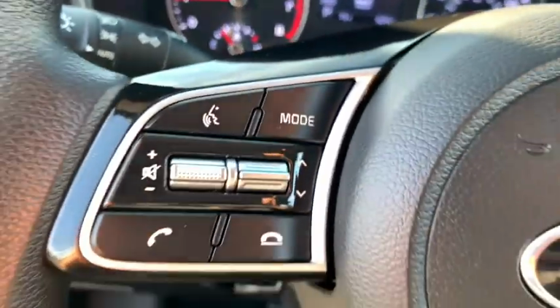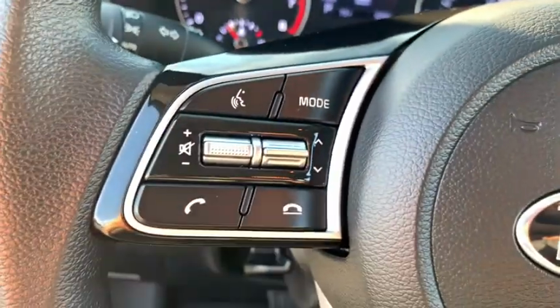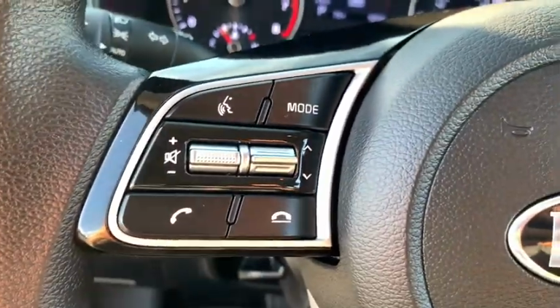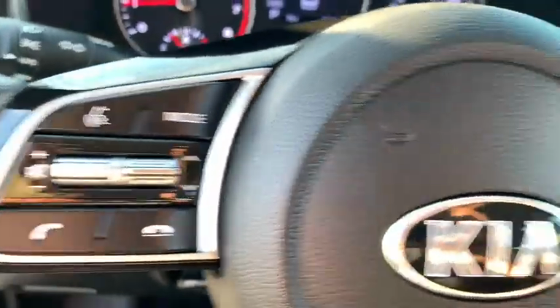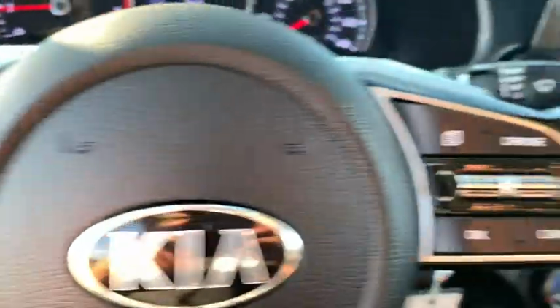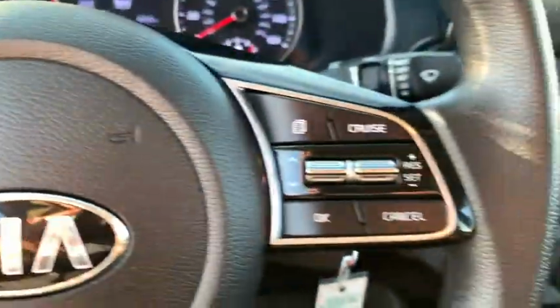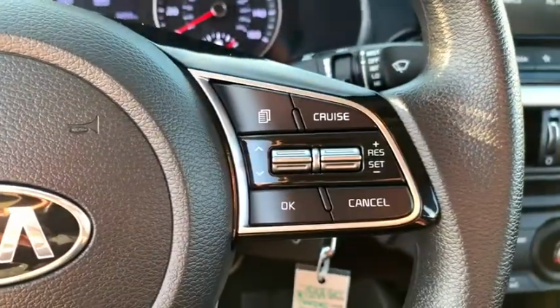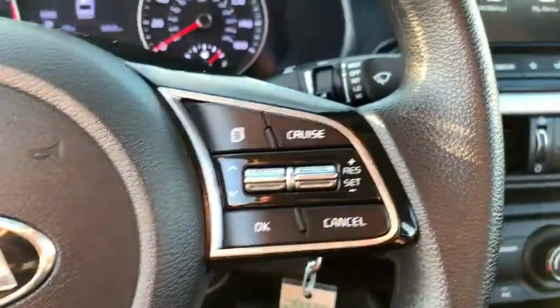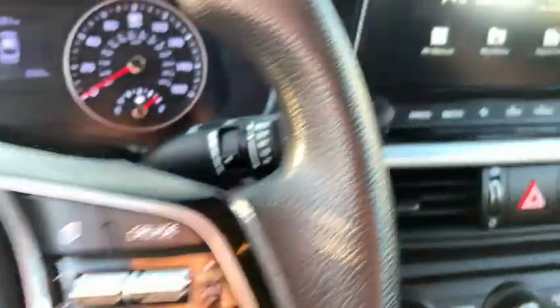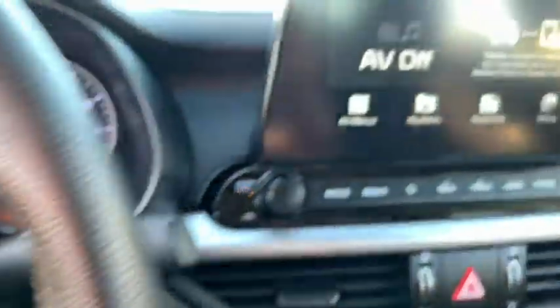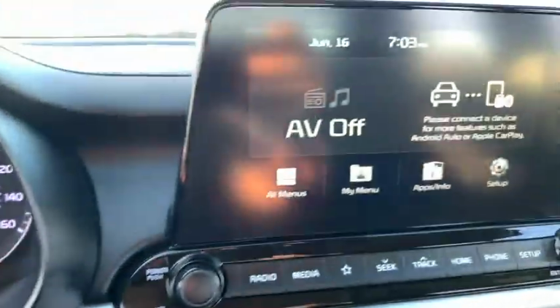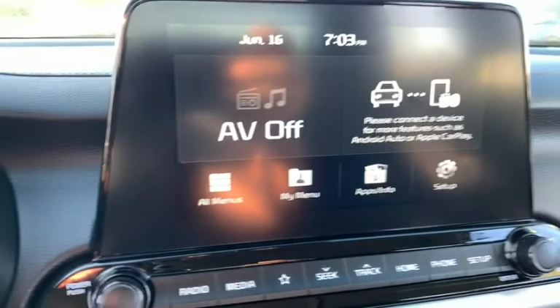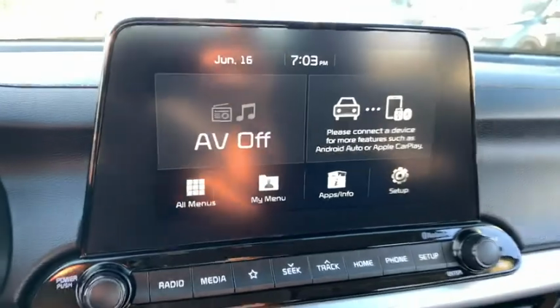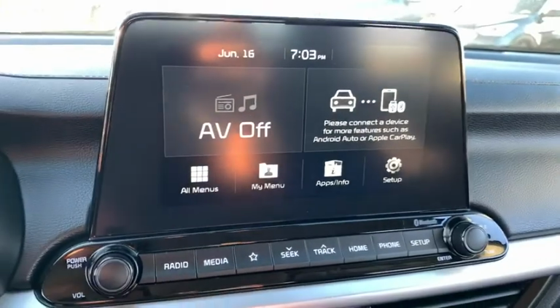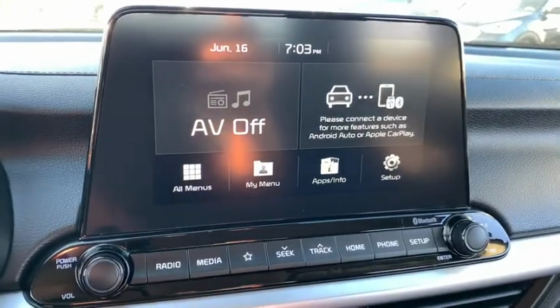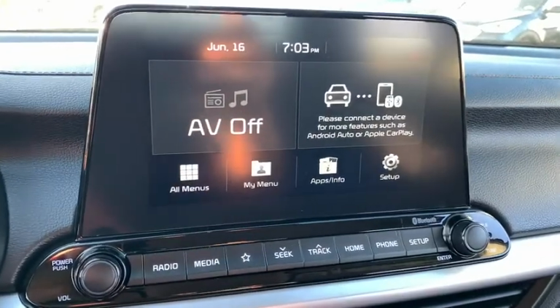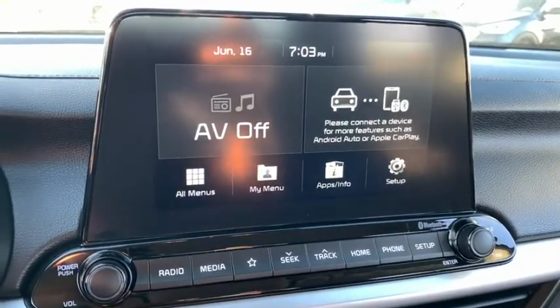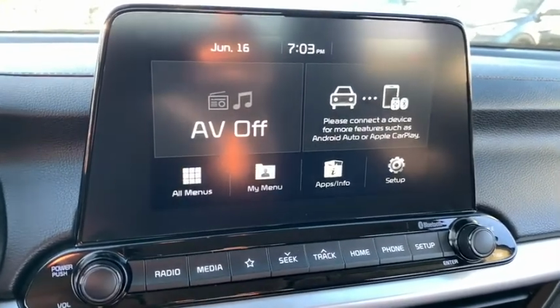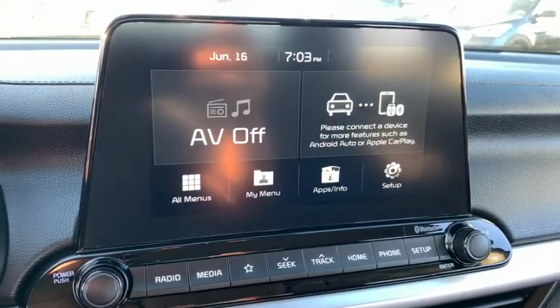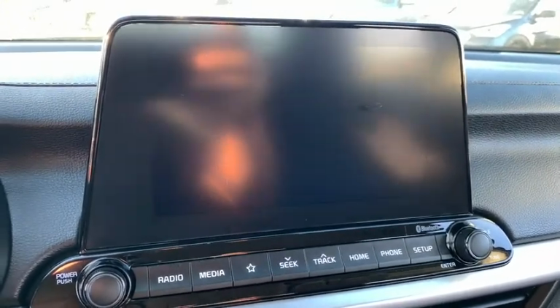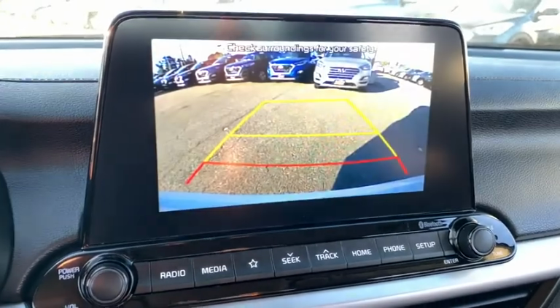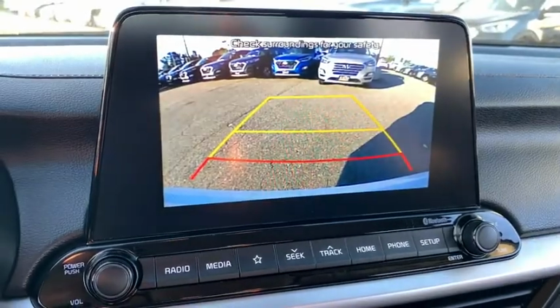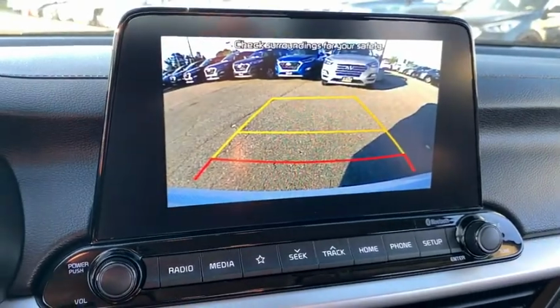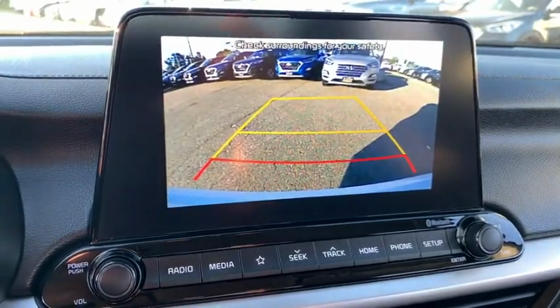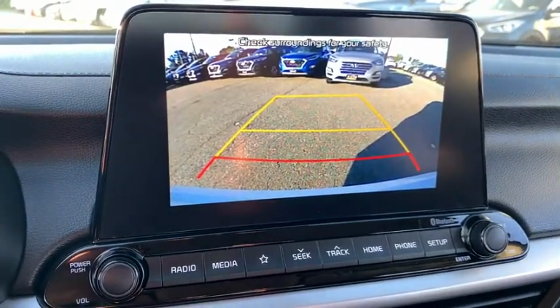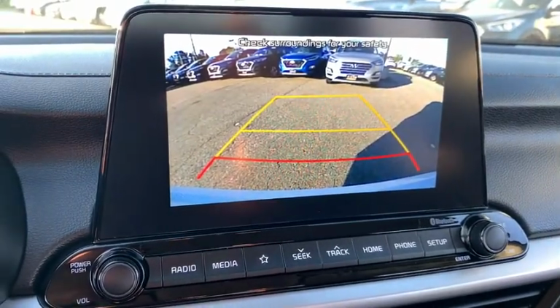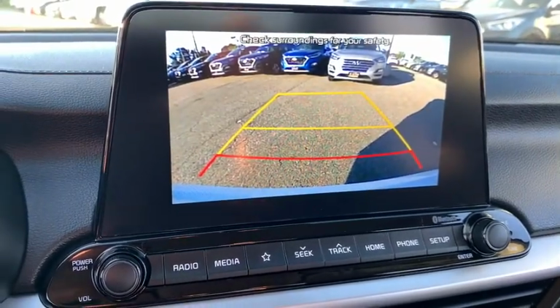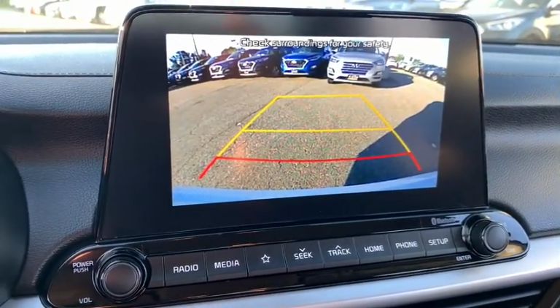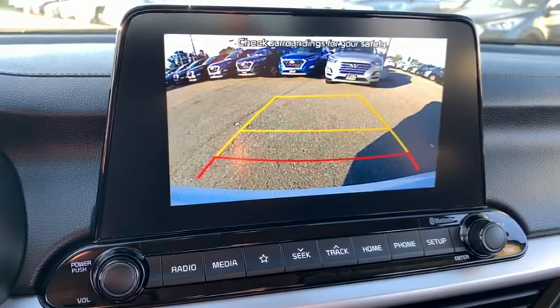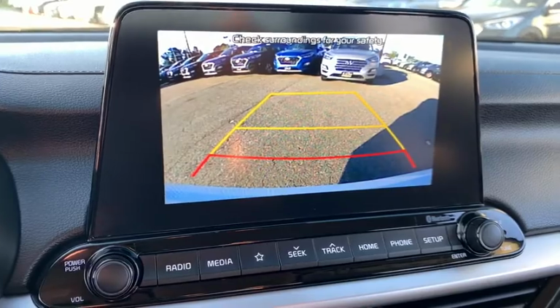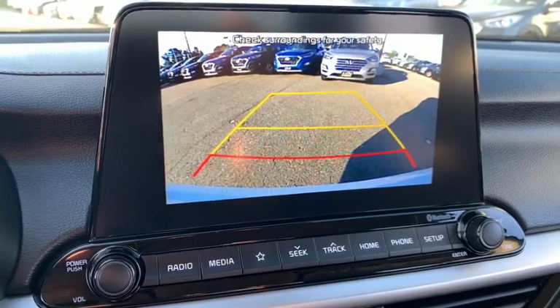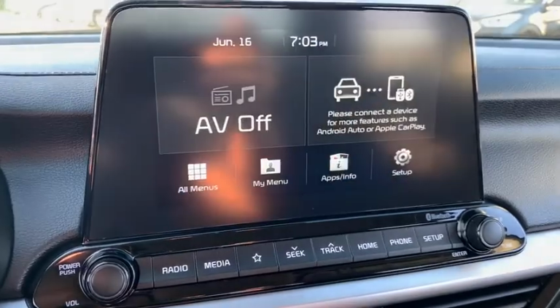Security system, trip computer, panic alarm, overhead console, brake assist, tachometer, remote keyless entry, front reading lamp, driver vanity mirror.